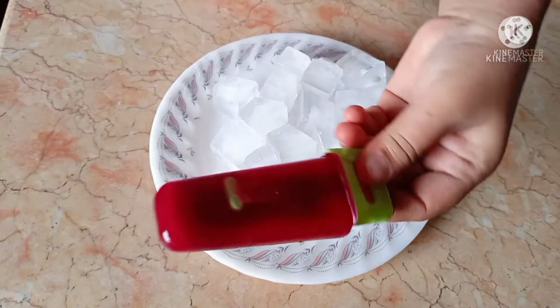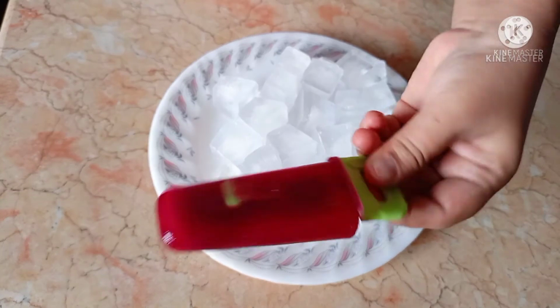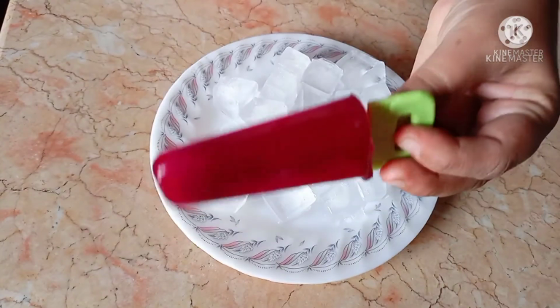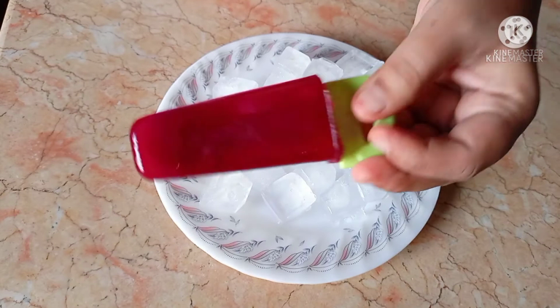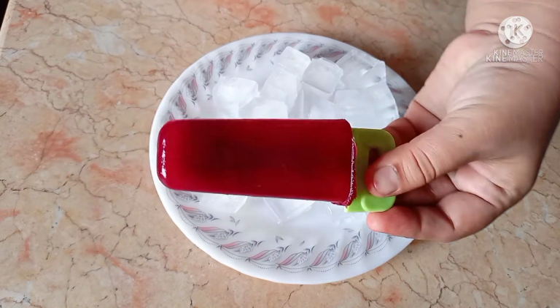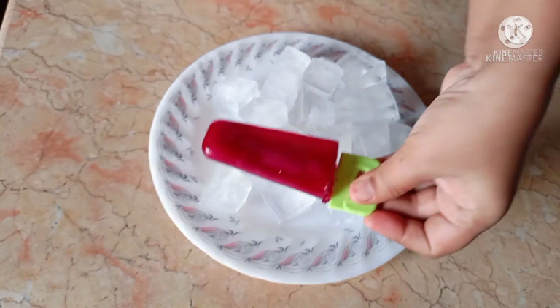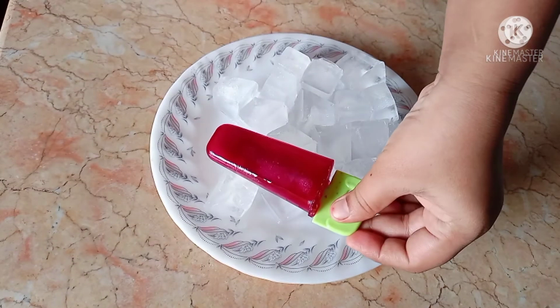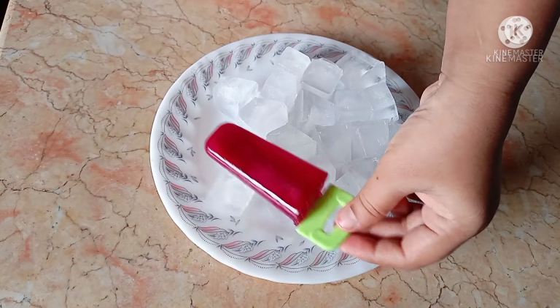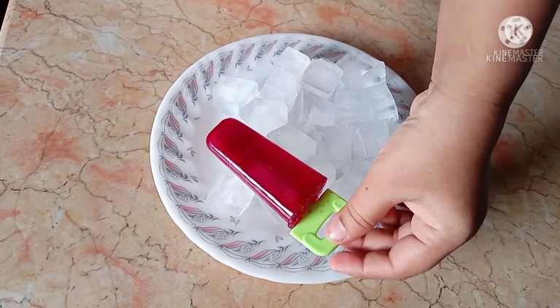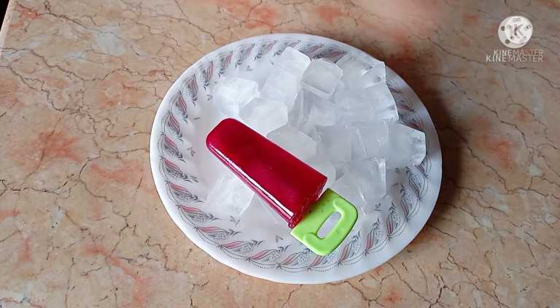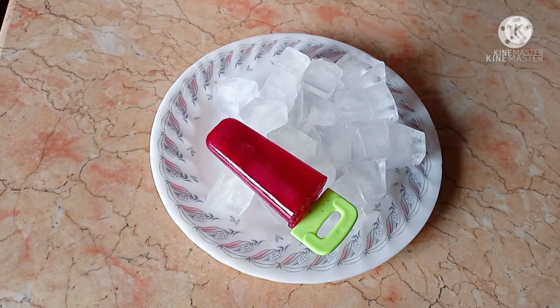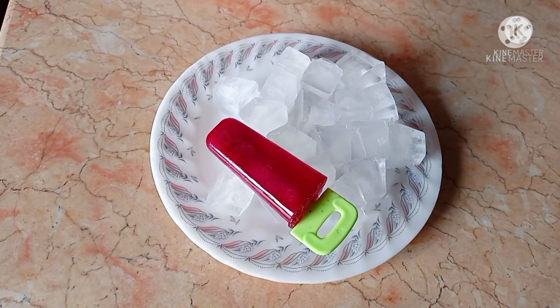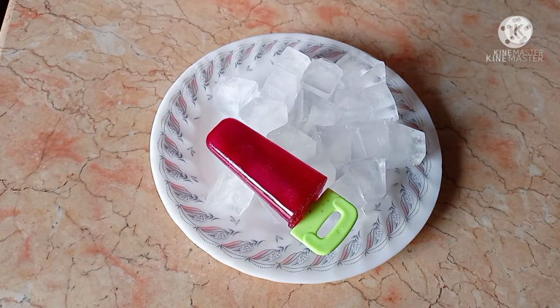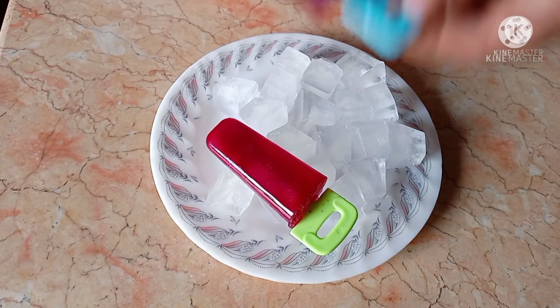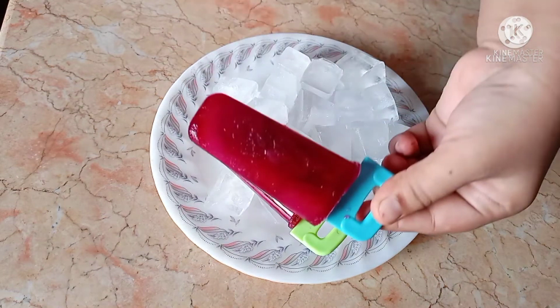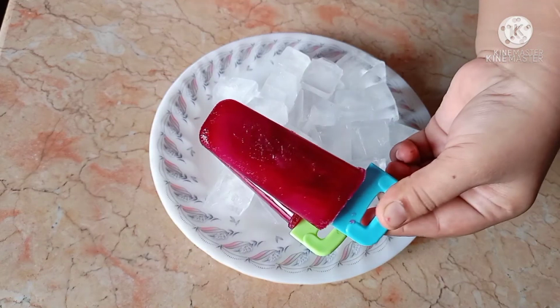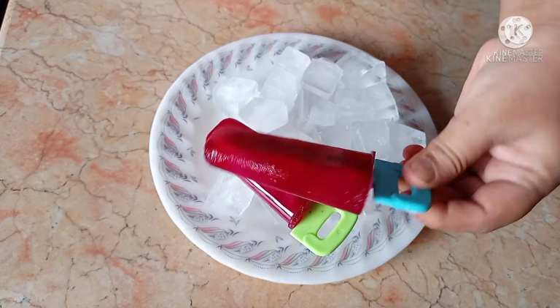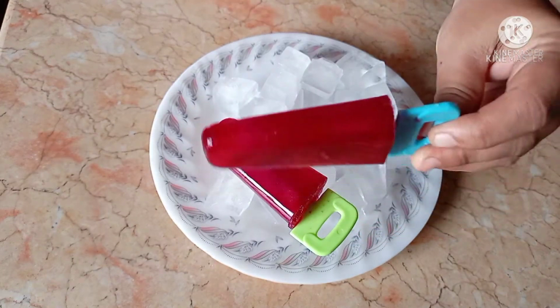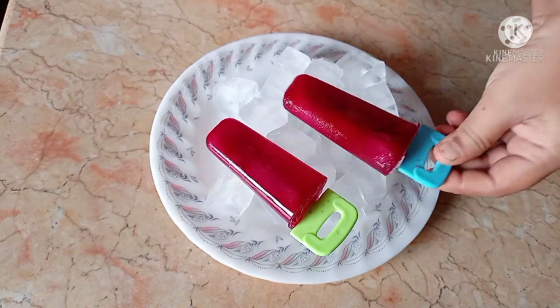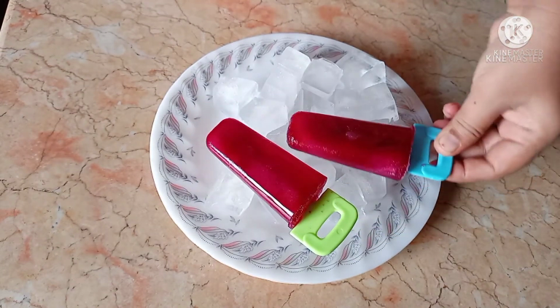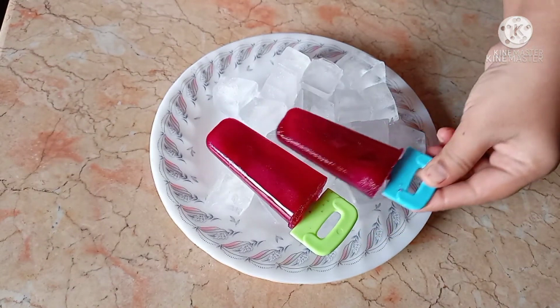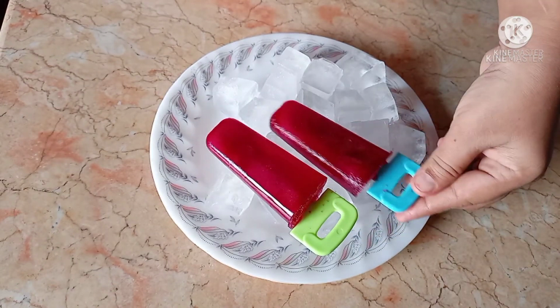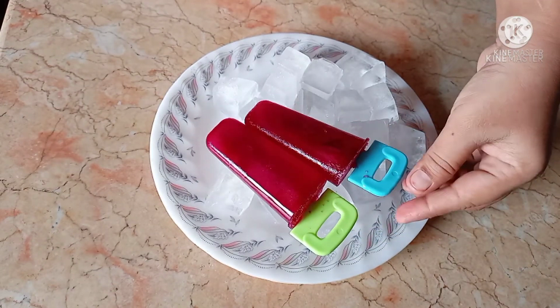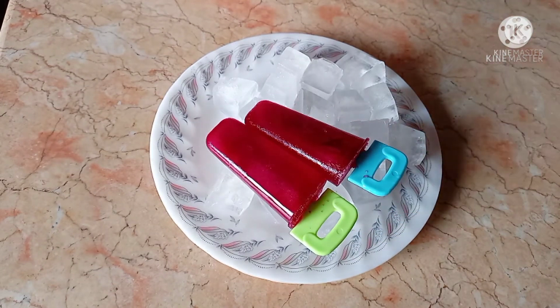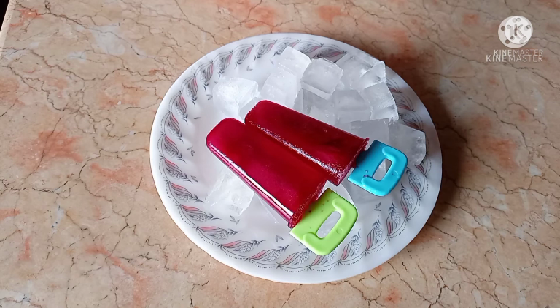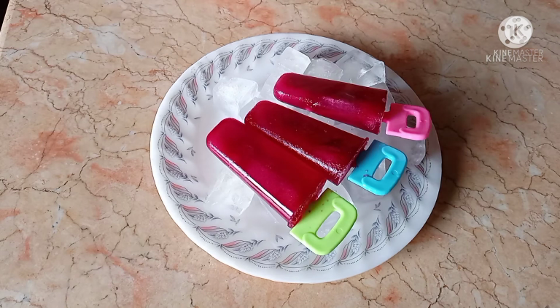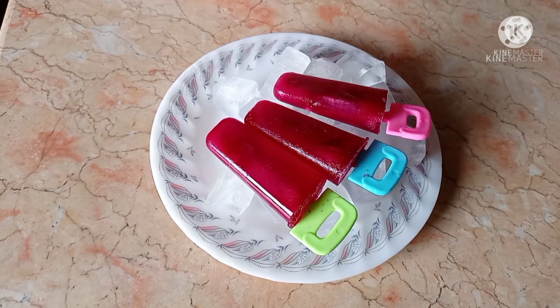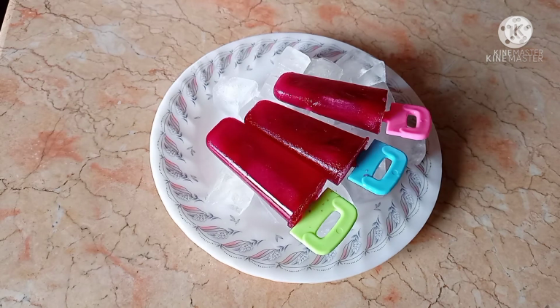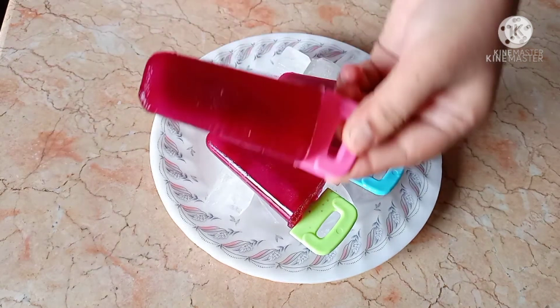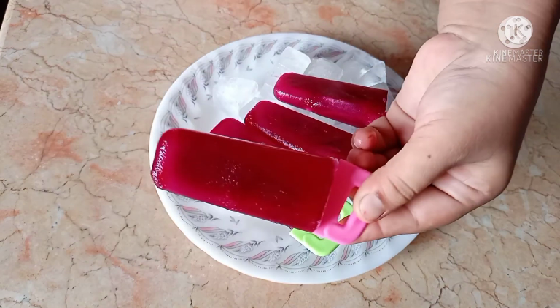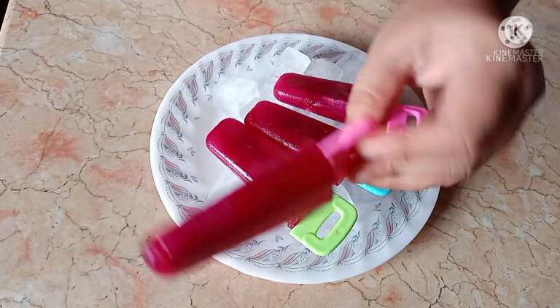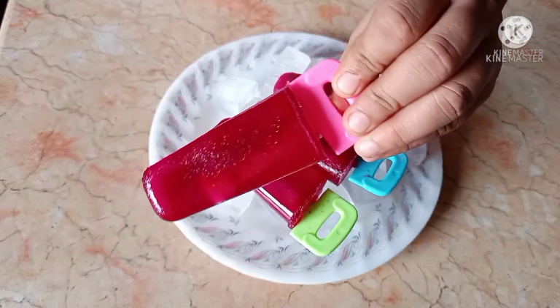I'm going to show you the final look. This is our popsicles! You can make these popsicles at home — you don't need to buy them outside.